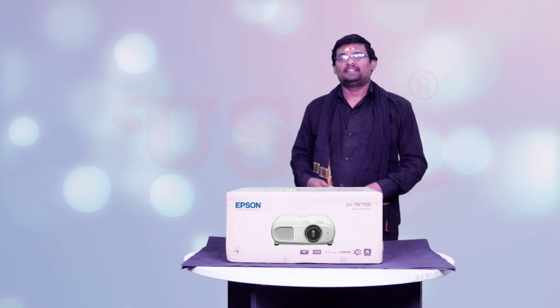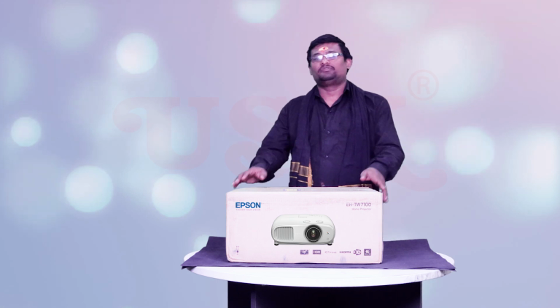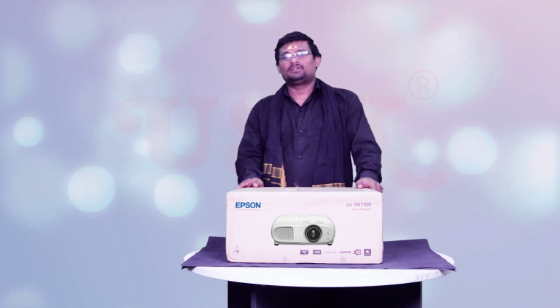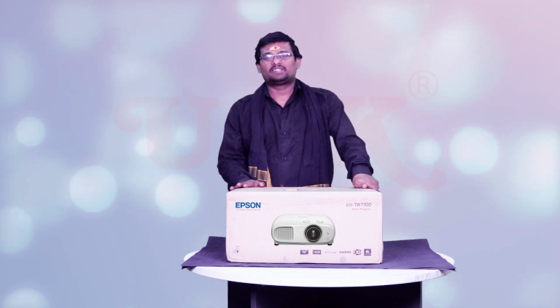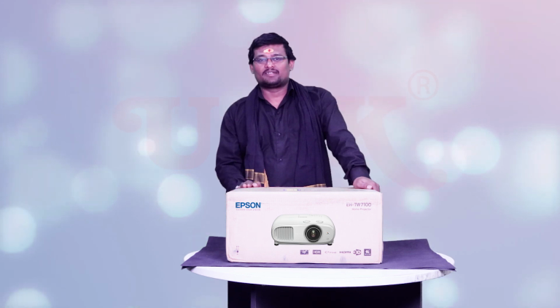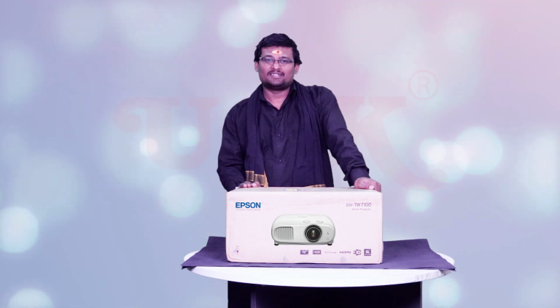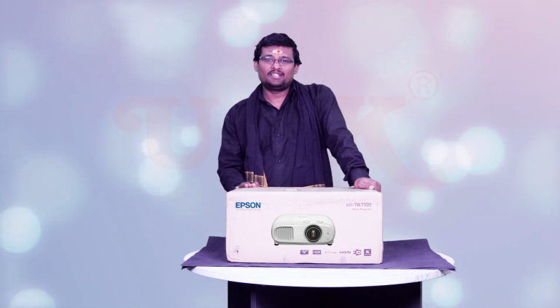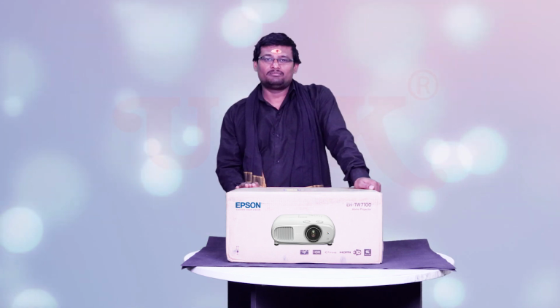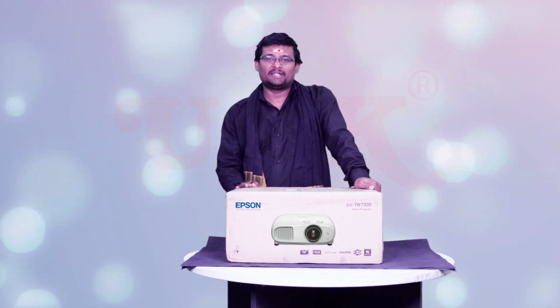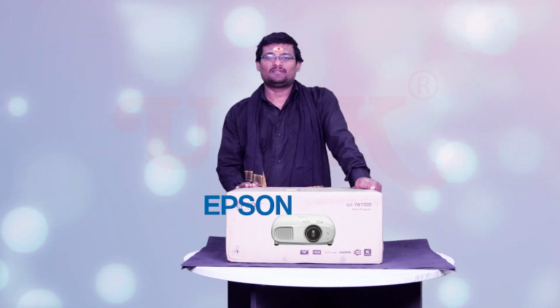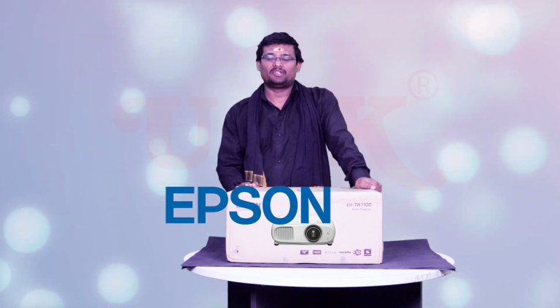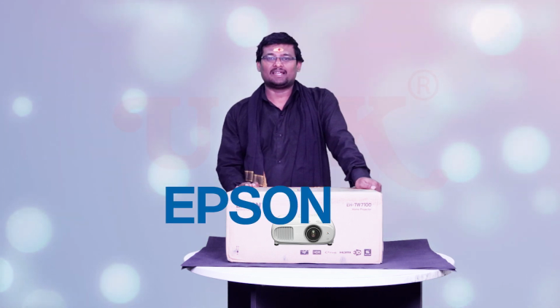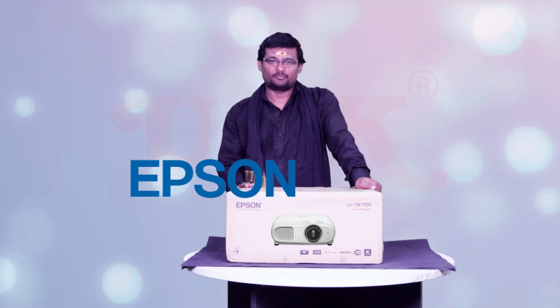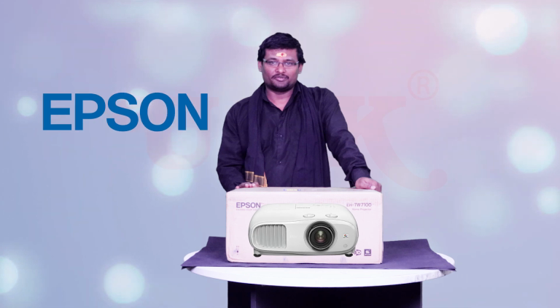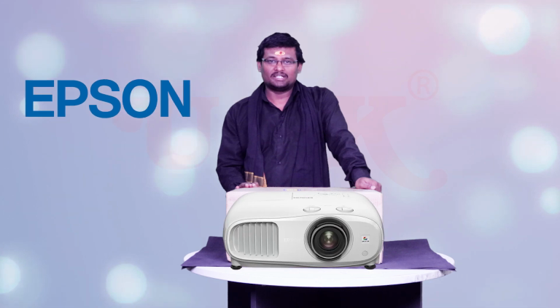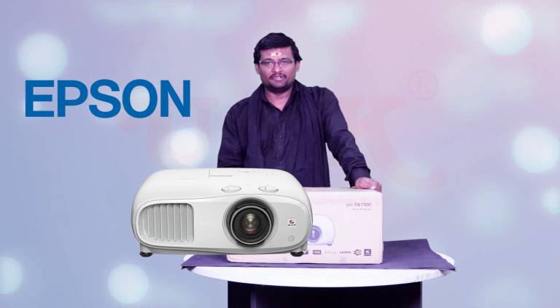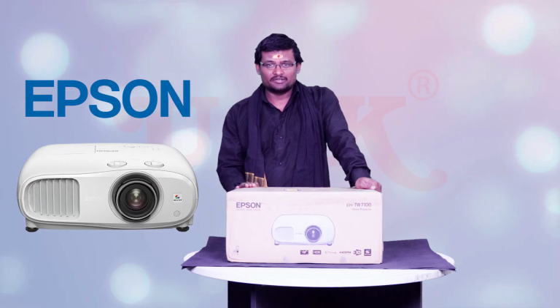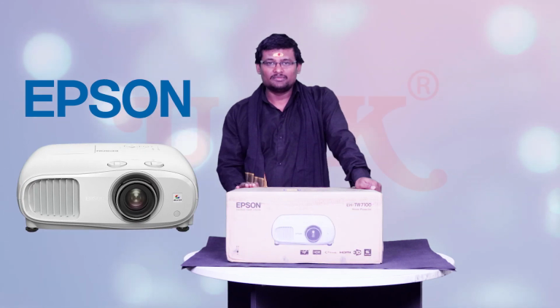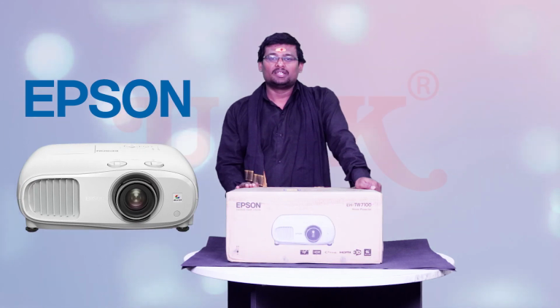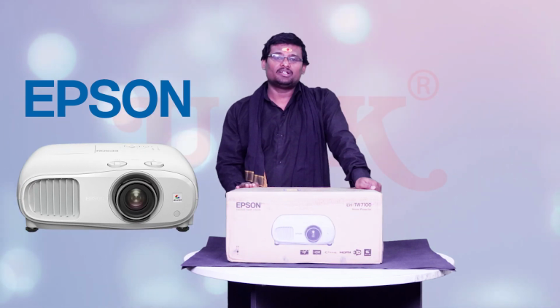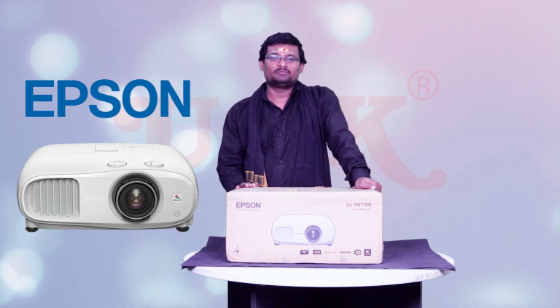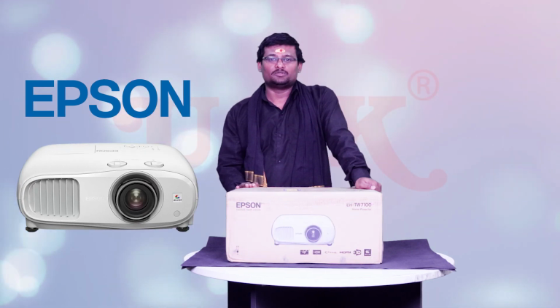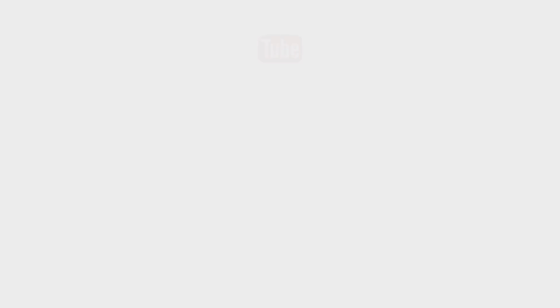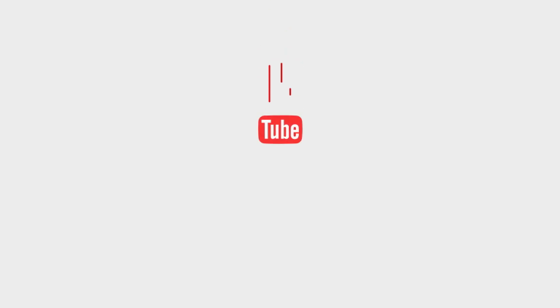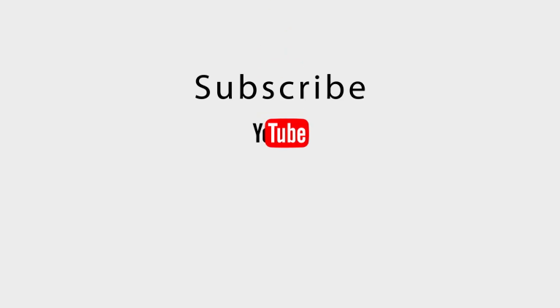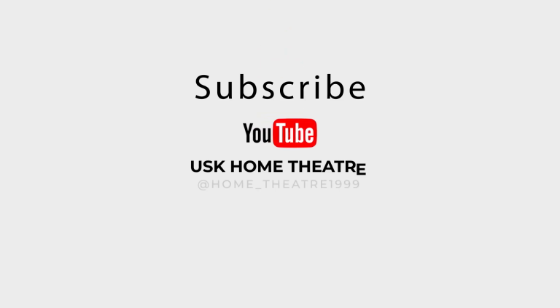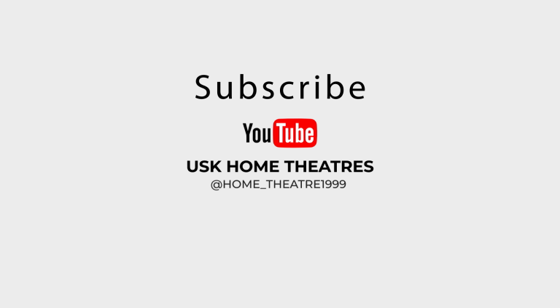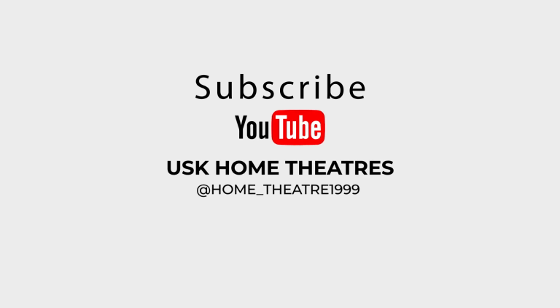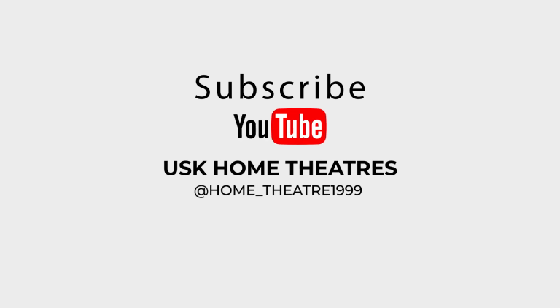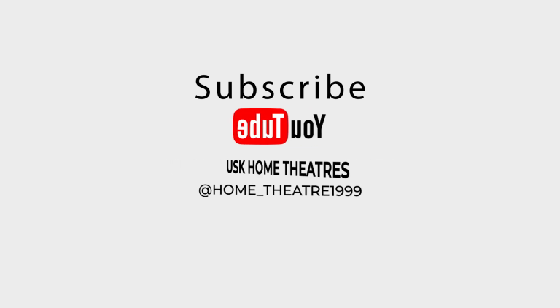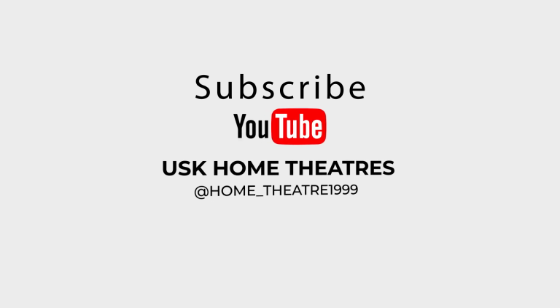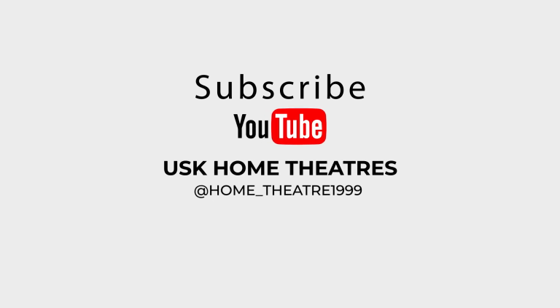Hi, I am from USK Electronics. Today, I'm going to show you an Epson 4K Enhanced projector. If you want to subscribe to this video, please do subscribe to our YouTube channel. Let's start the video.